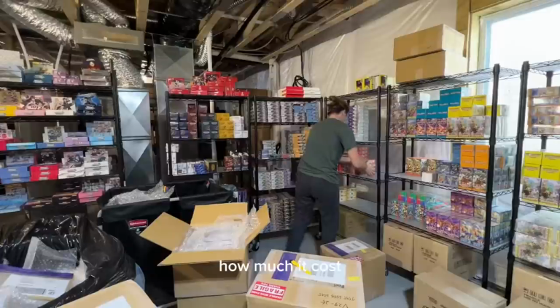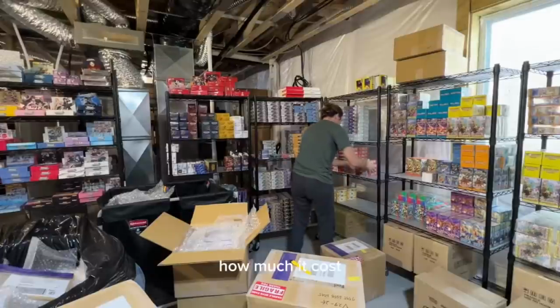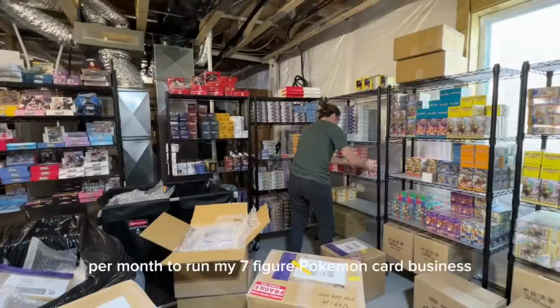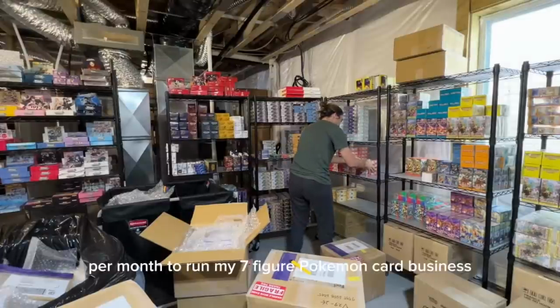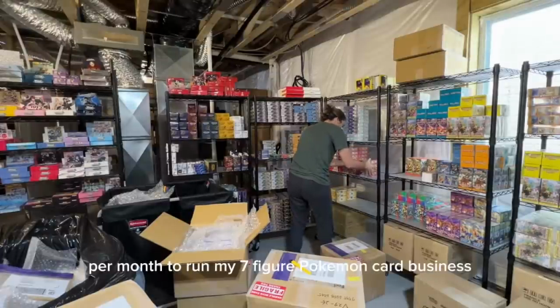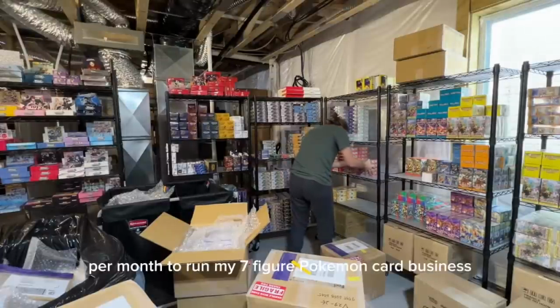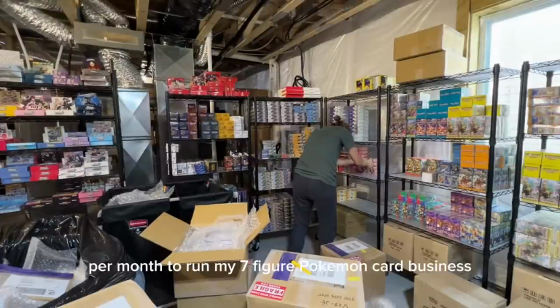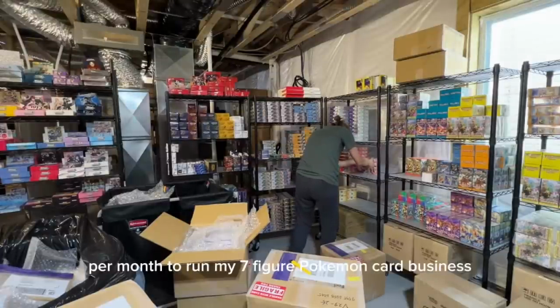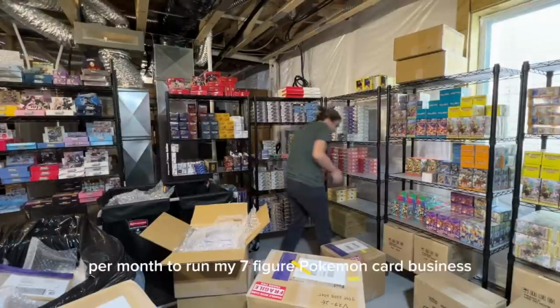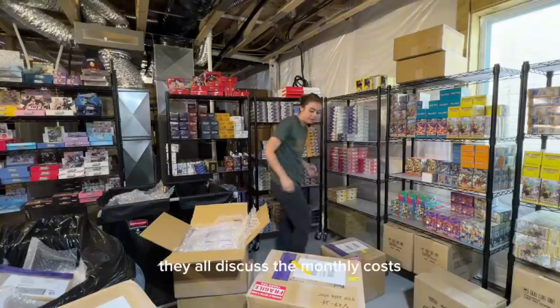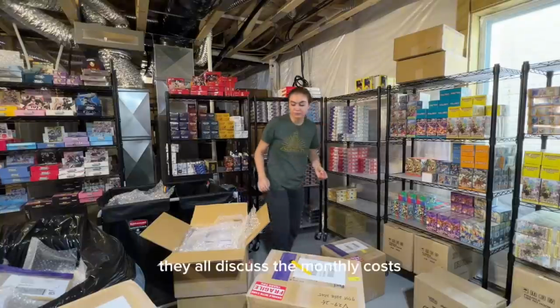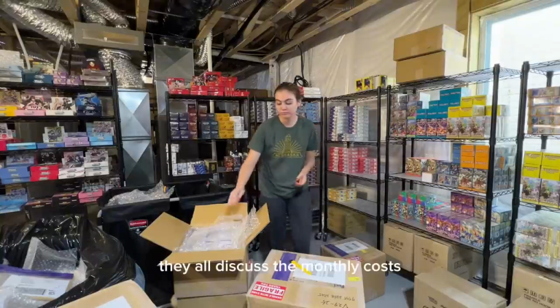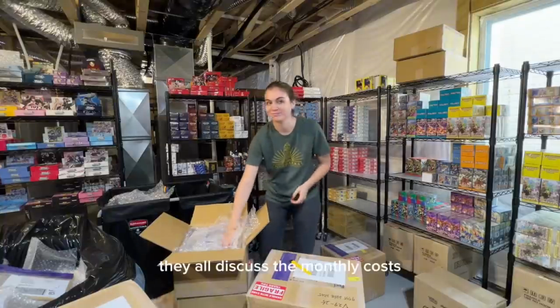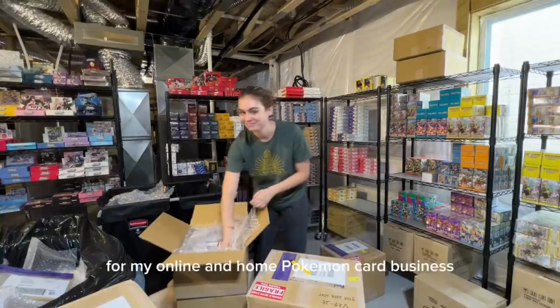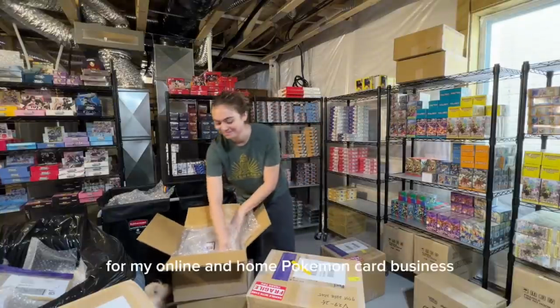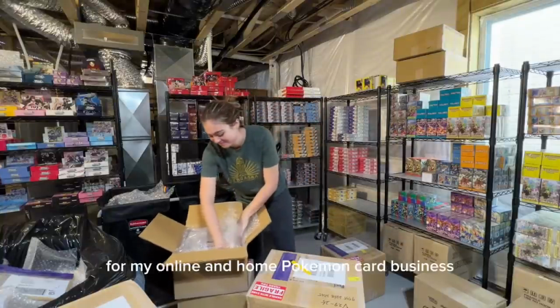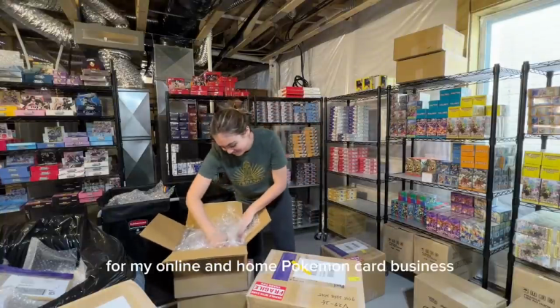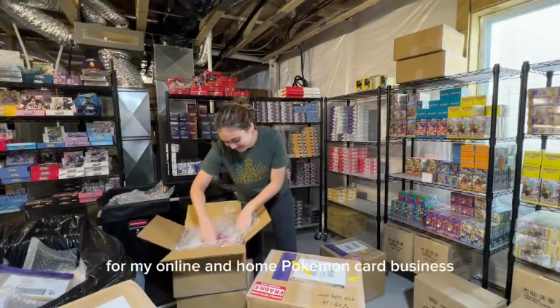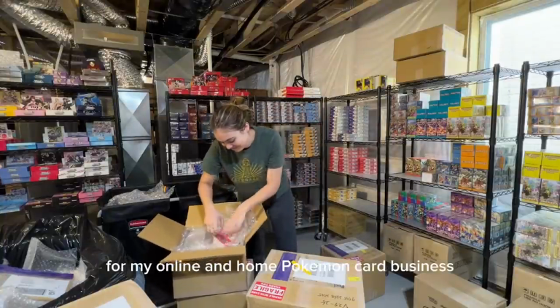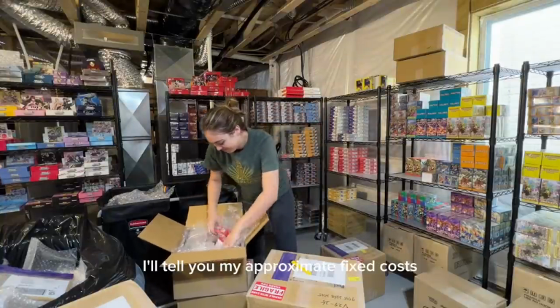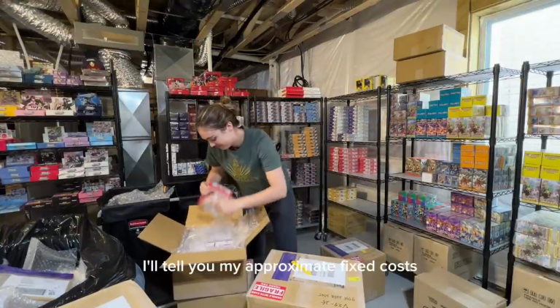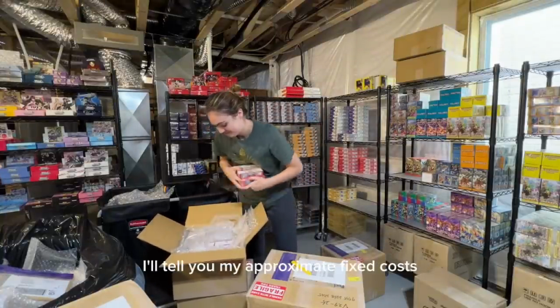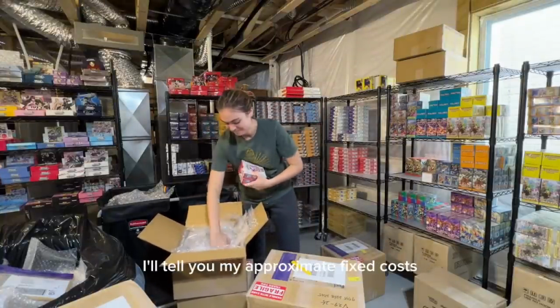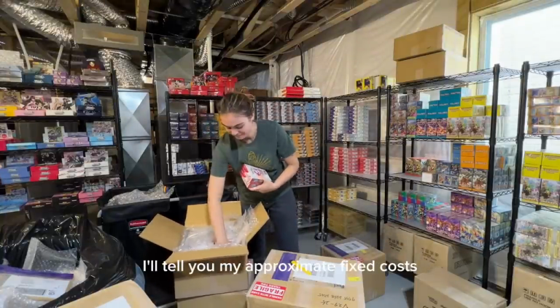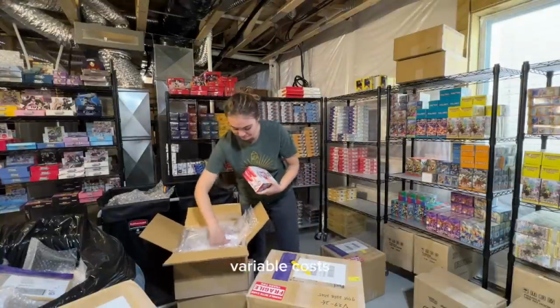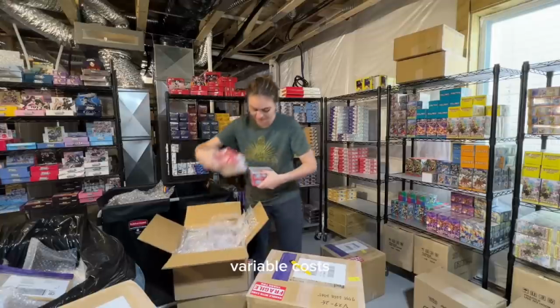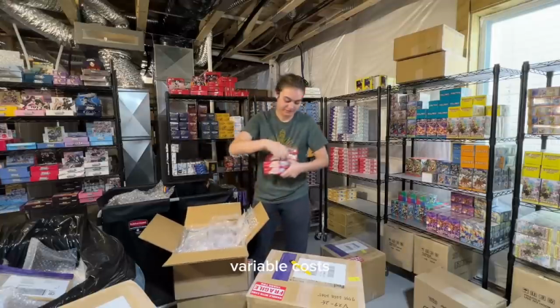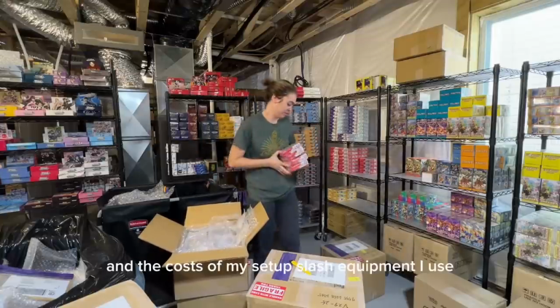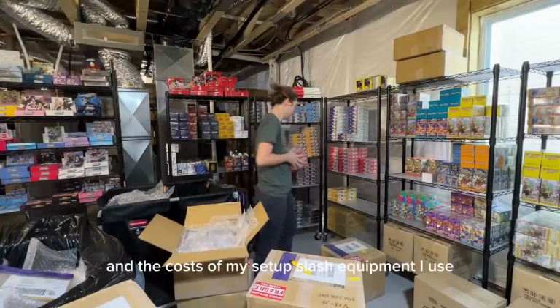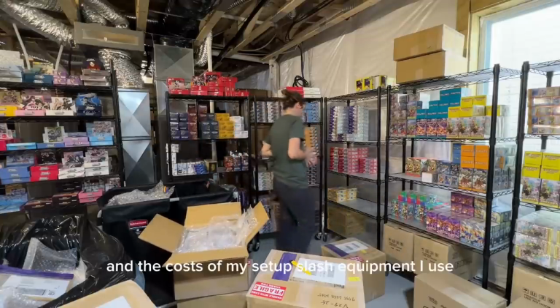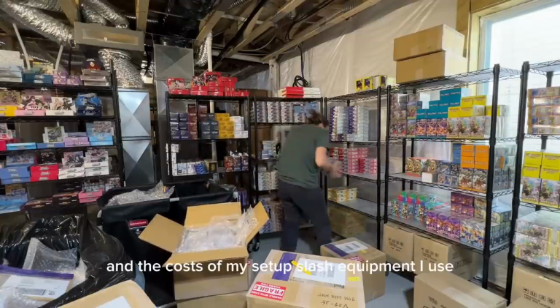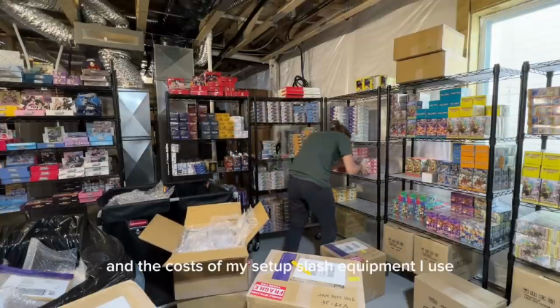How much it costs per month to run my seven-figure Pokemon card business. Today I'll discuss the monthly costs for my online, in-home Pokemon card business. I'll tell you my approximate fixed costs, variable costs, and the cost of my setup and equipment I use.